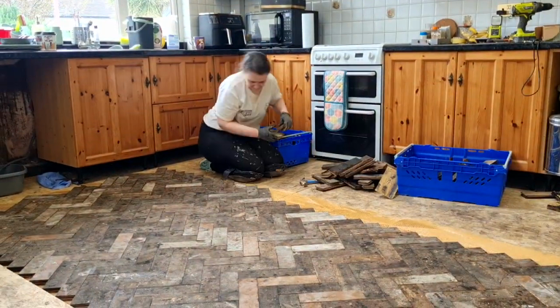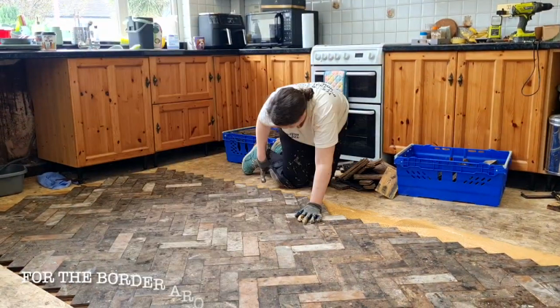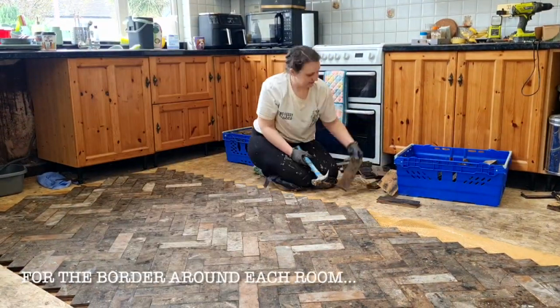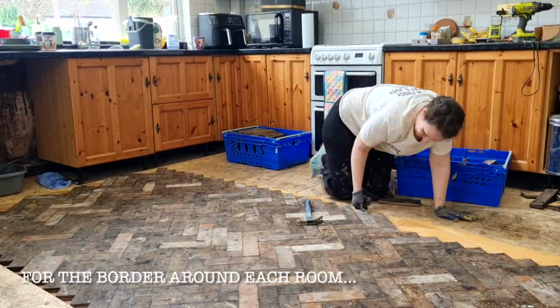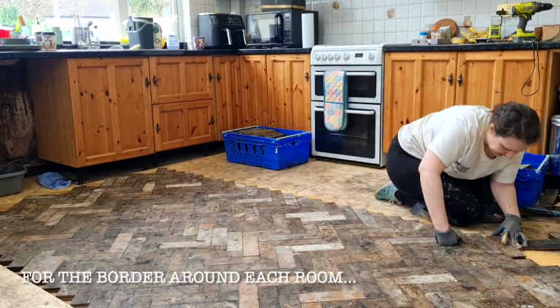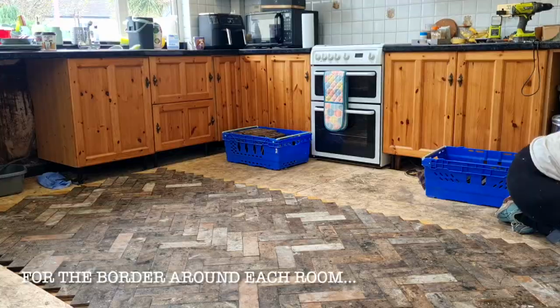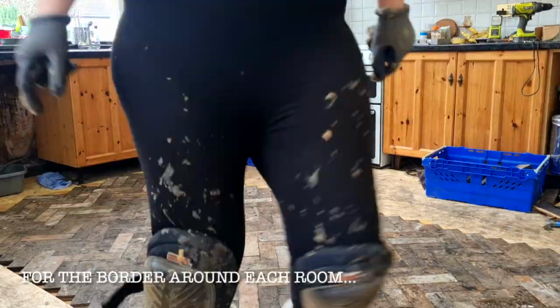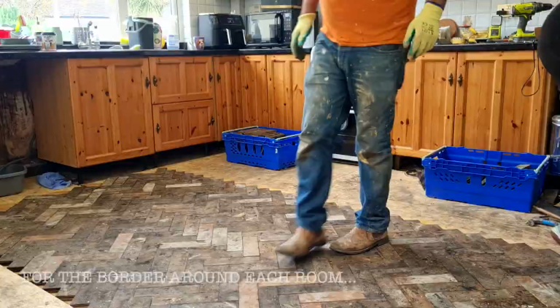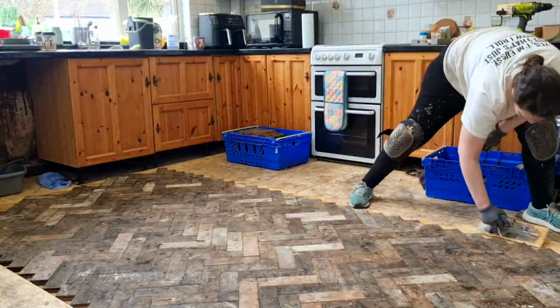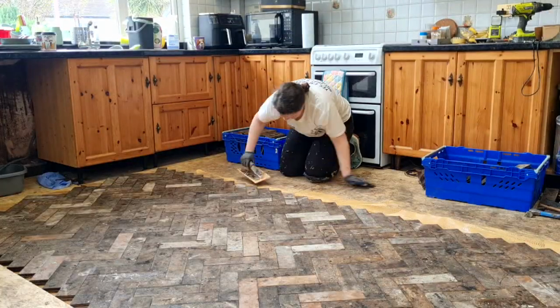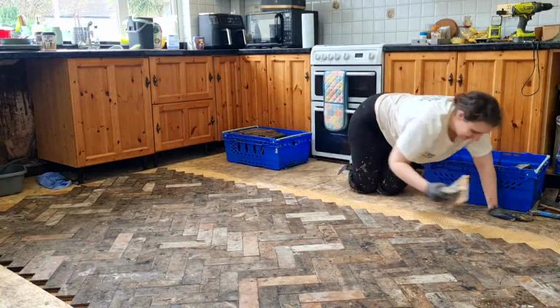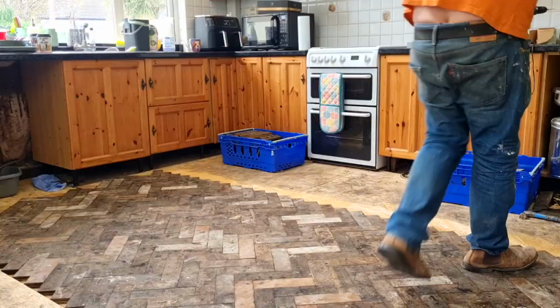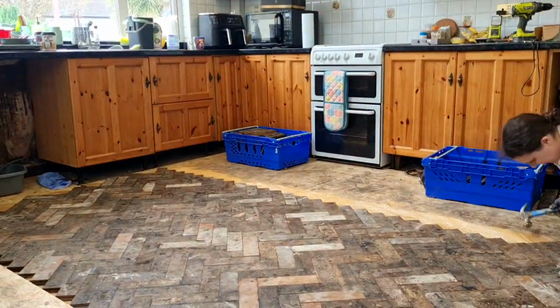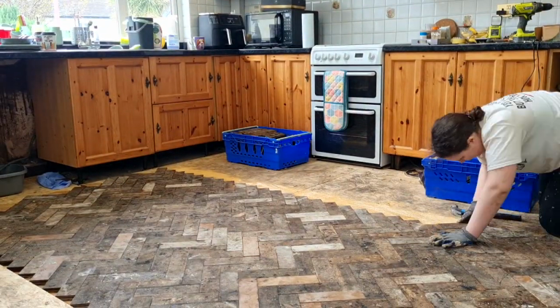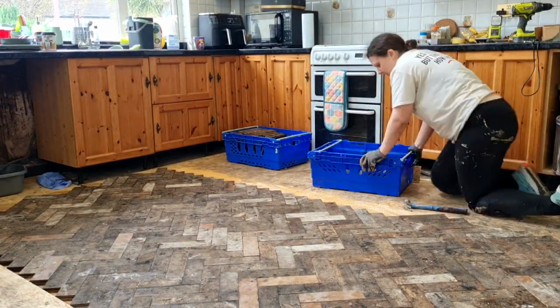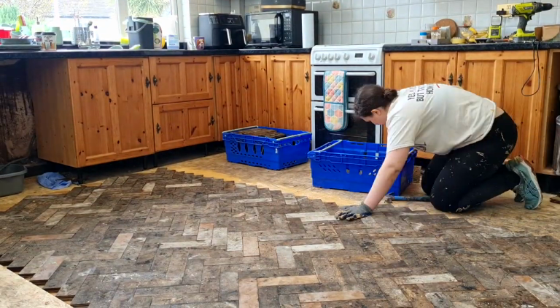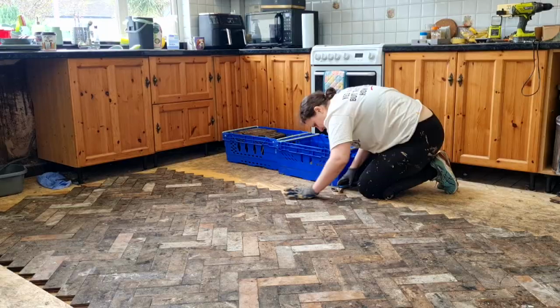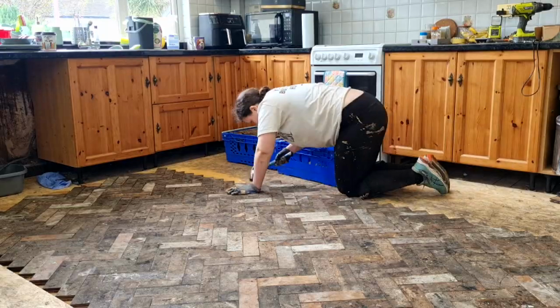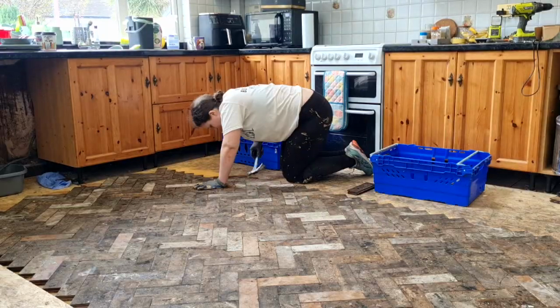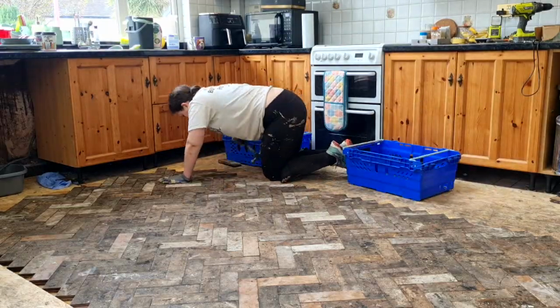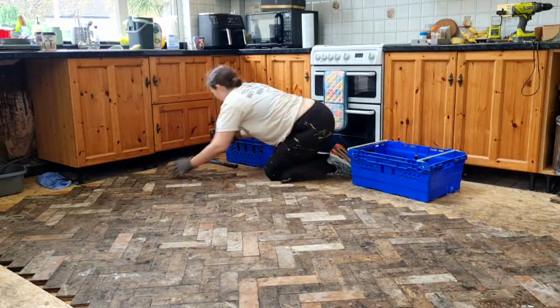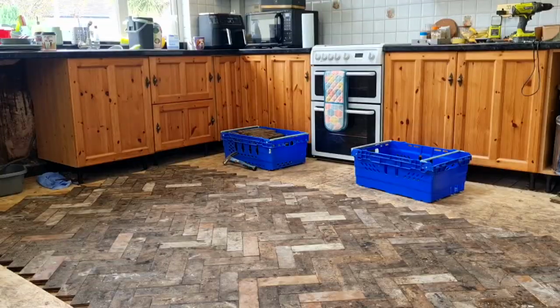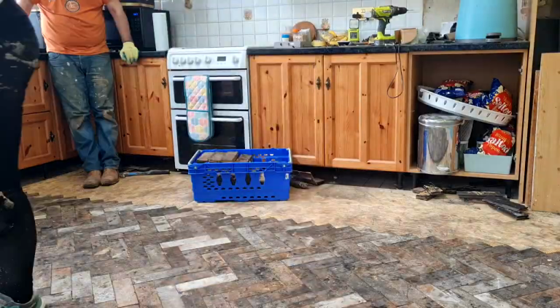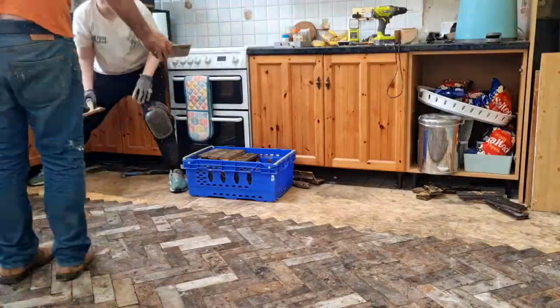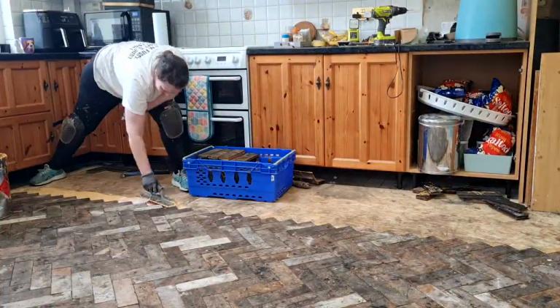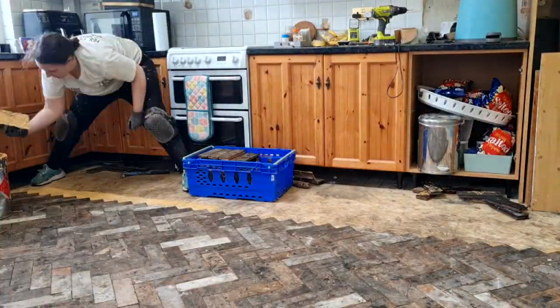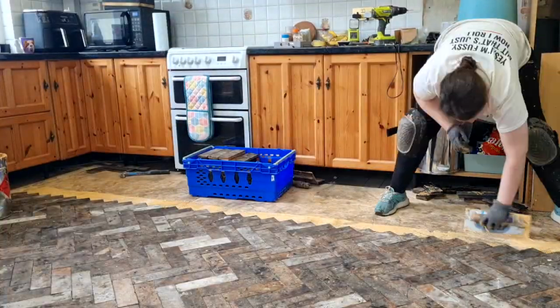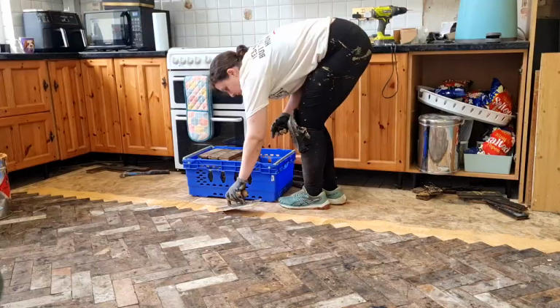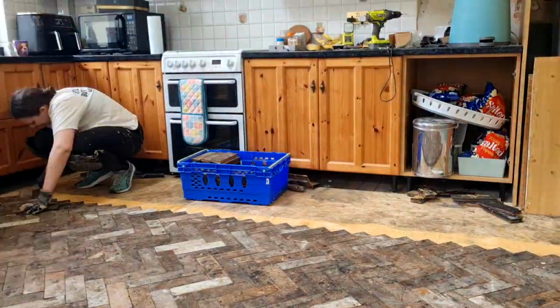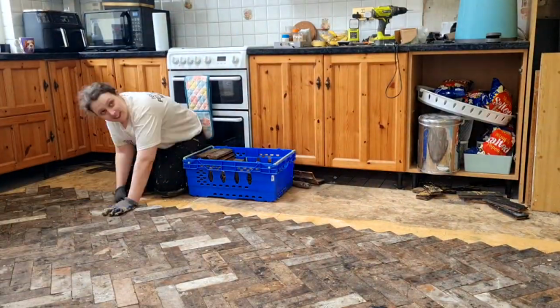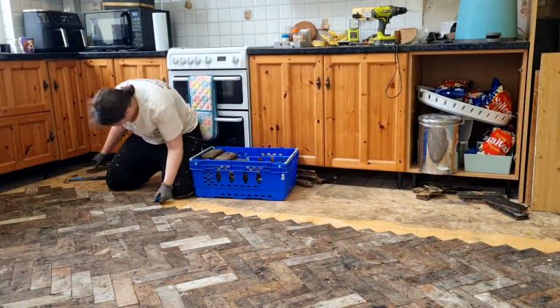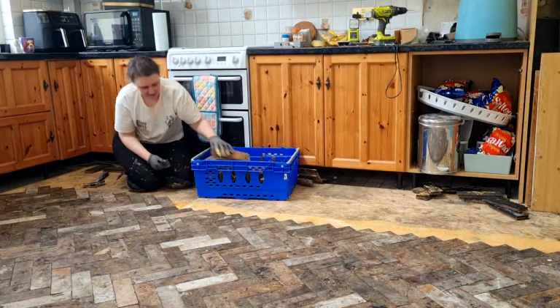My dad marked the width of two boards plus 10mm for expansion and we glued up to that point. We'll be cutting away any excess later on — but that's just for the laying part.